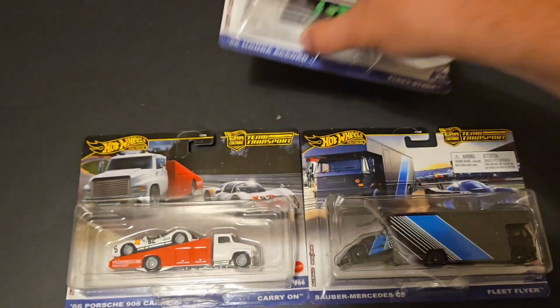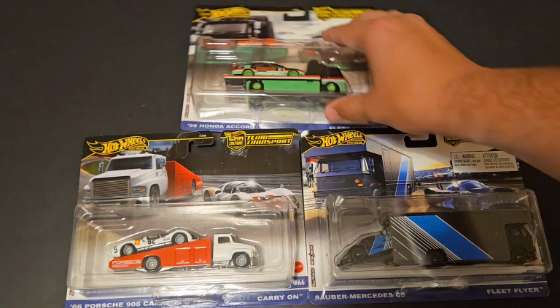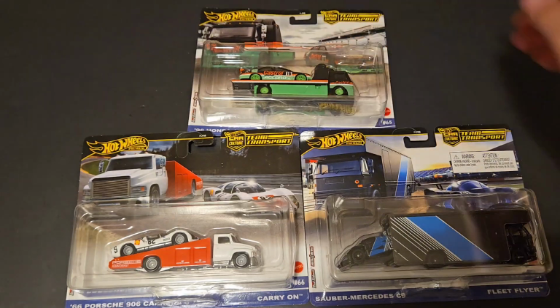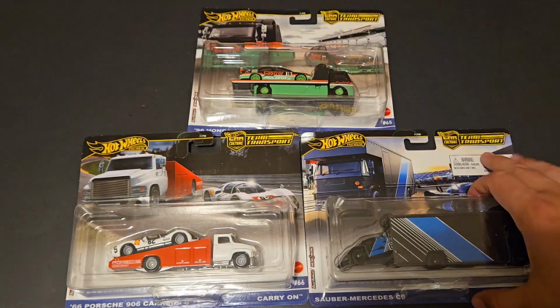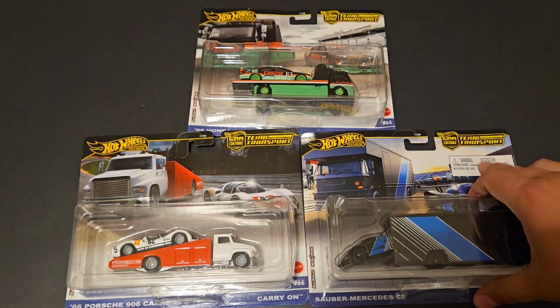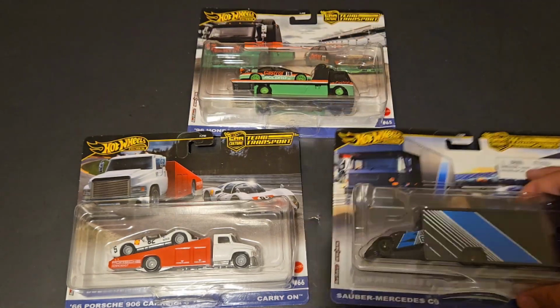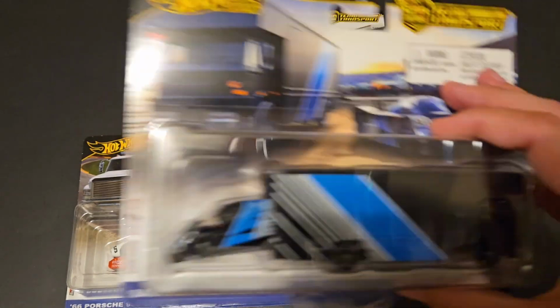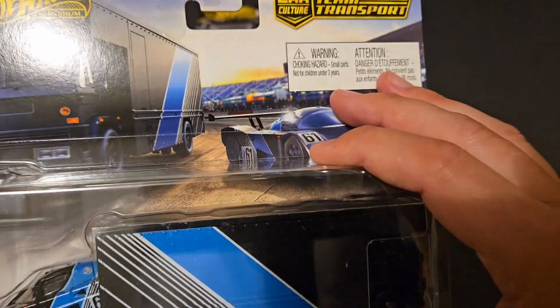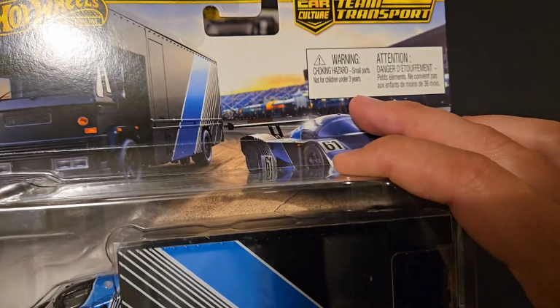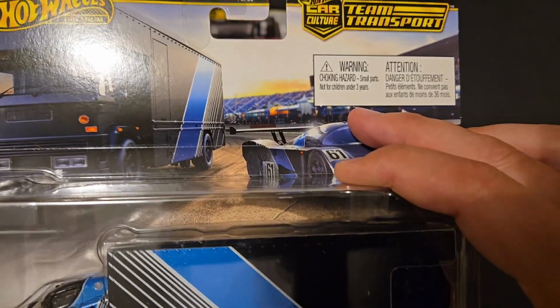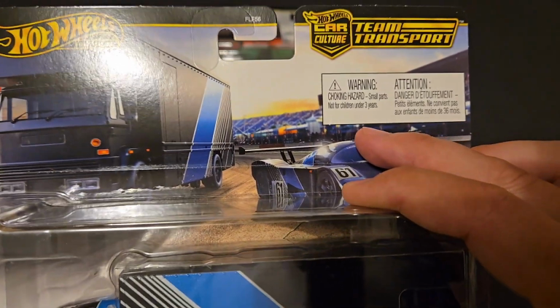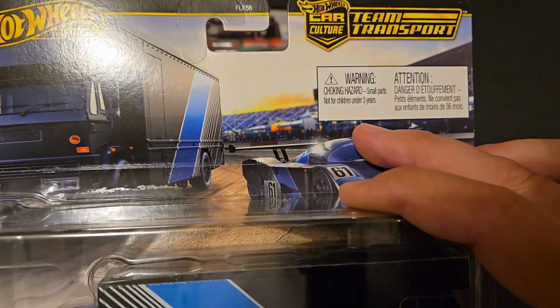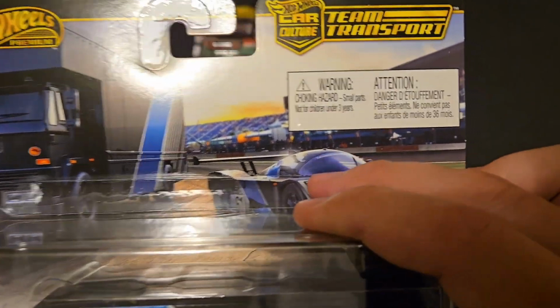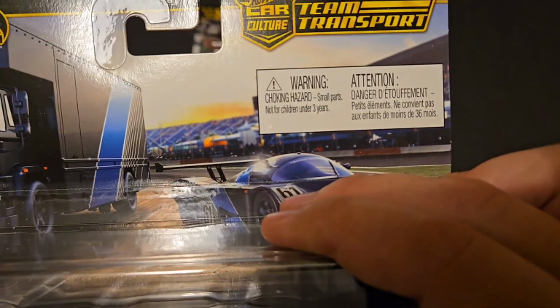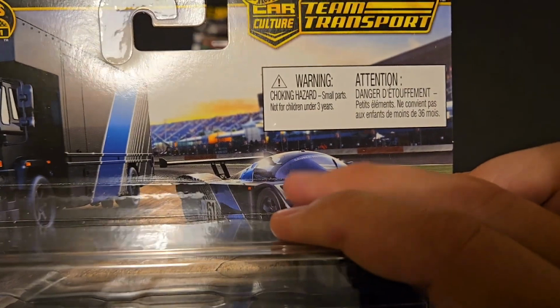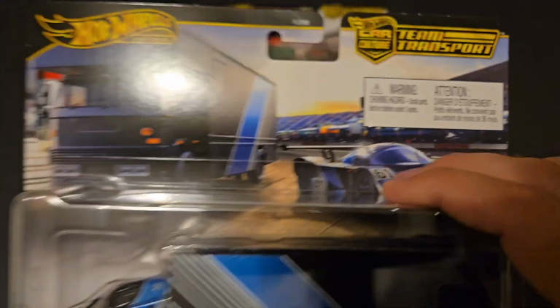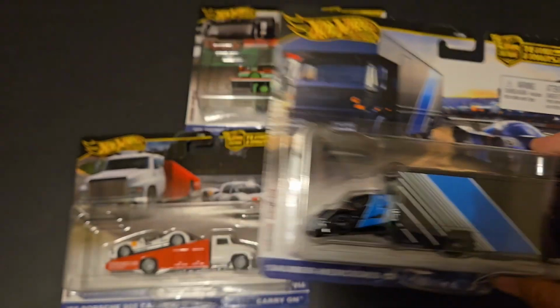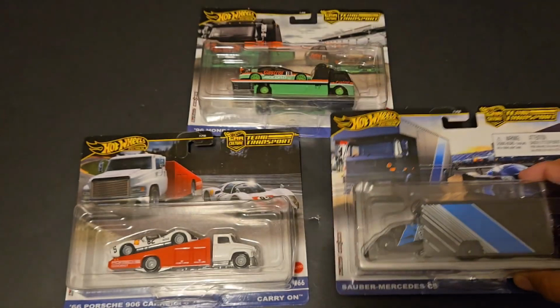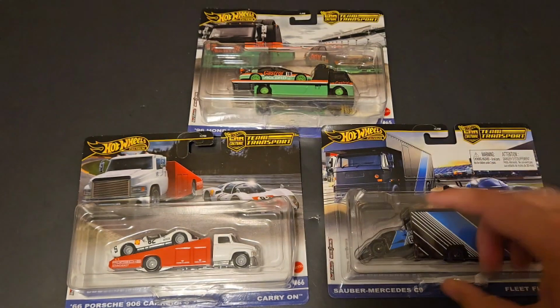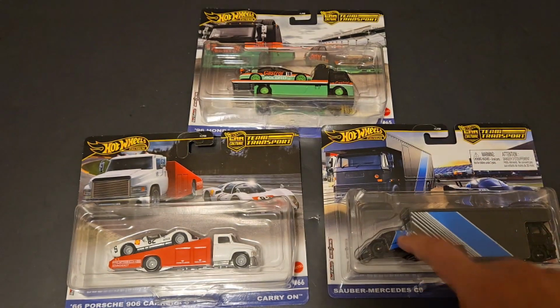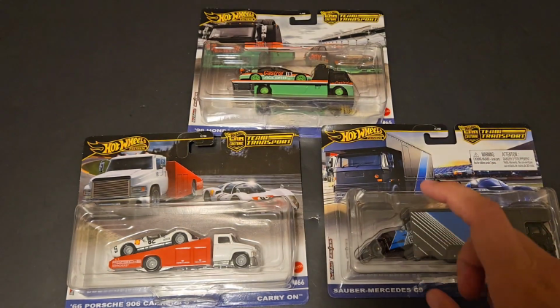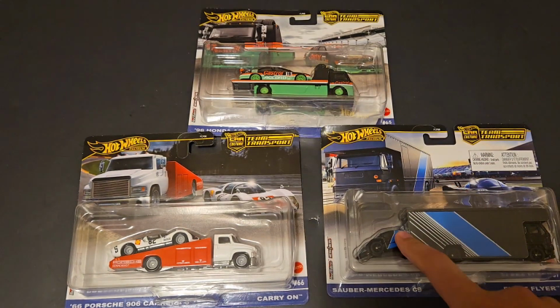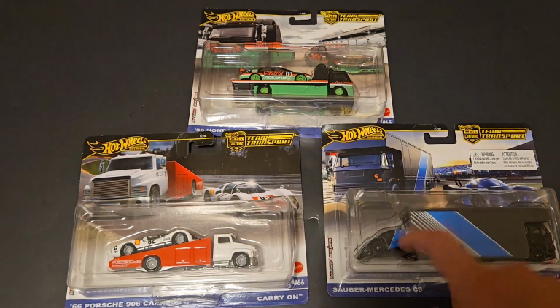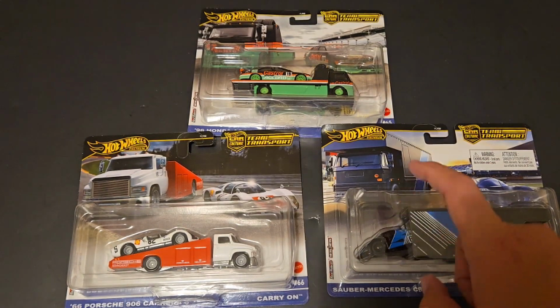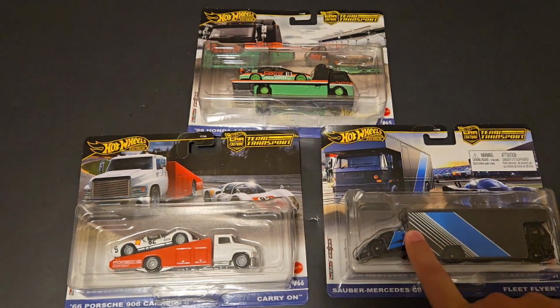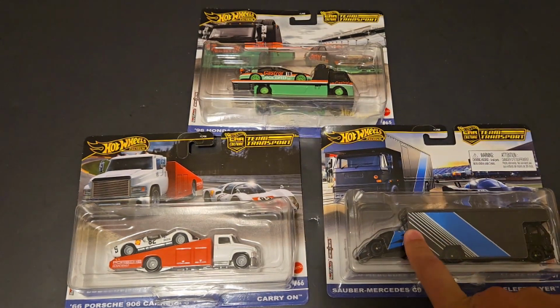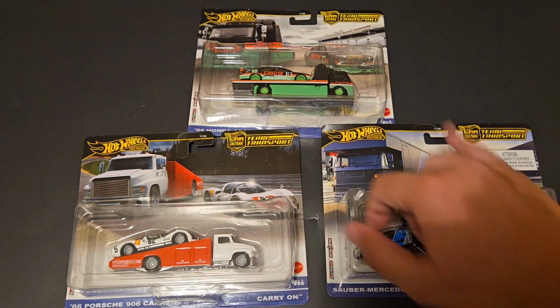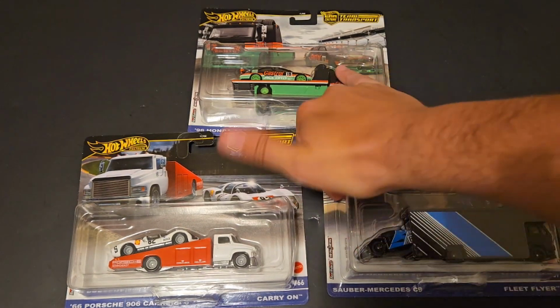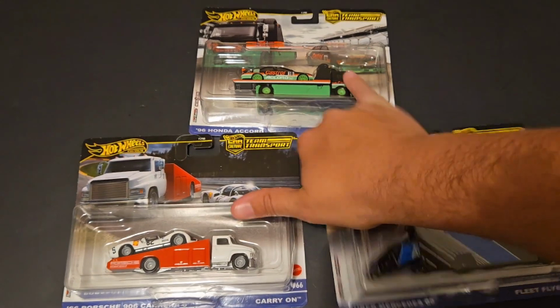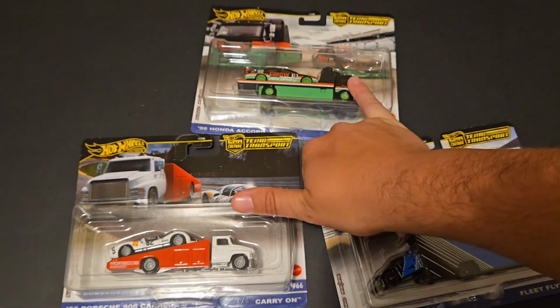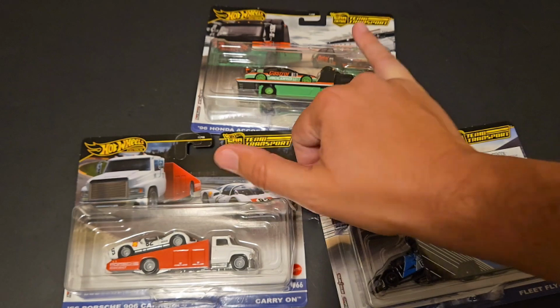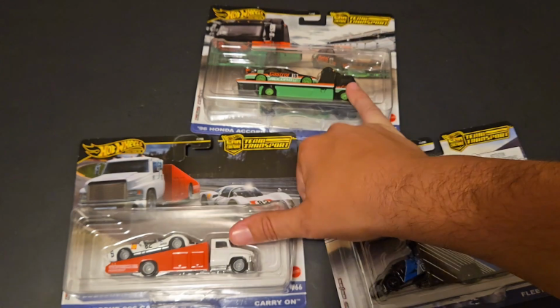I just also realized that this Mercedes has a warning on it and I'm not entirely sure. Probably because the back of the Mercedes comes off. The rest of these are all parts.